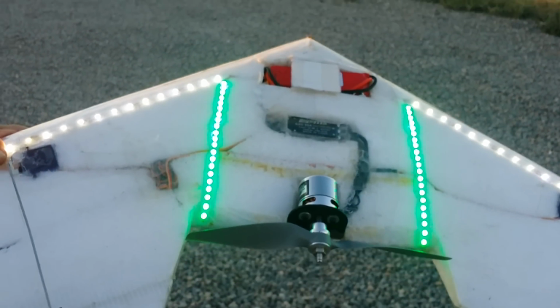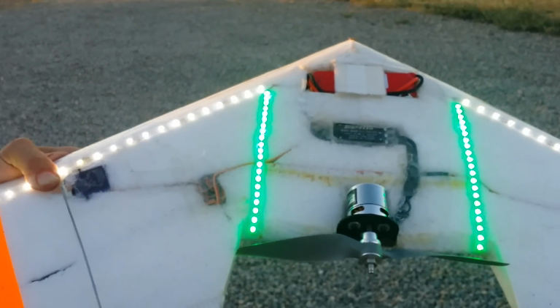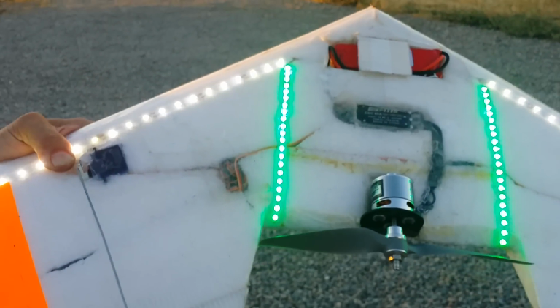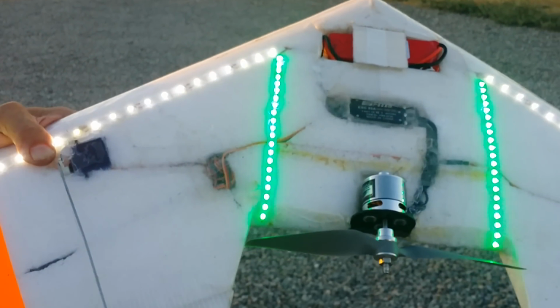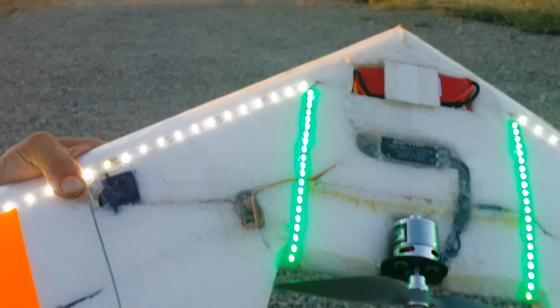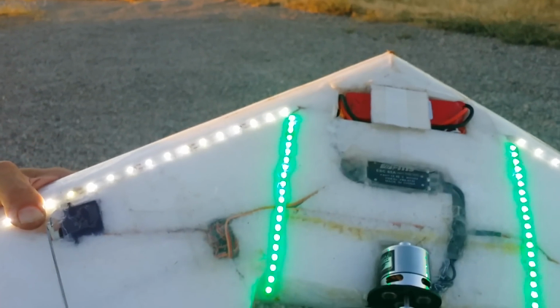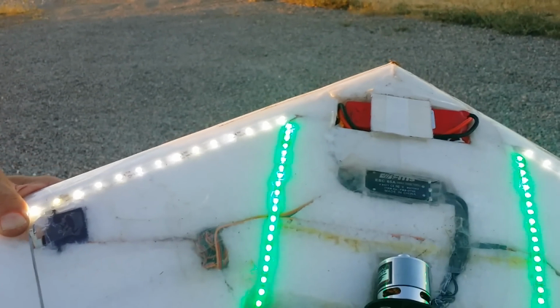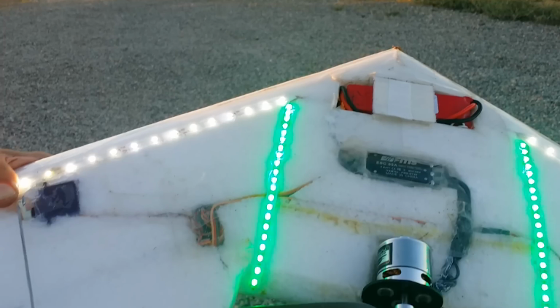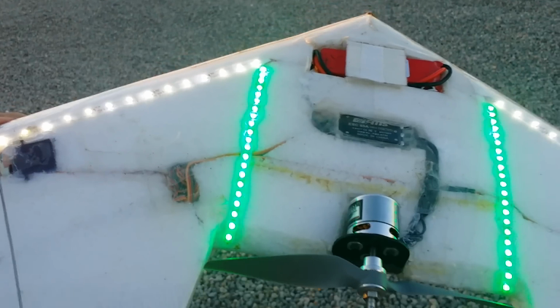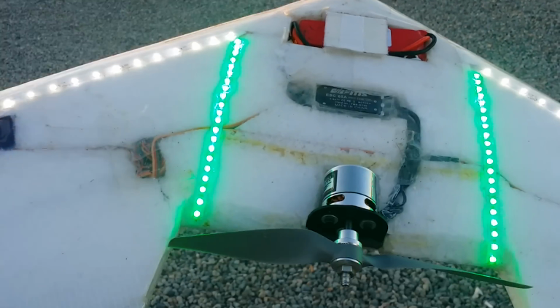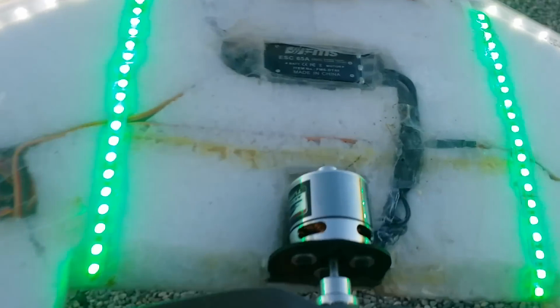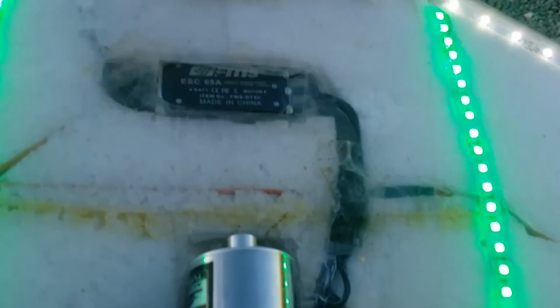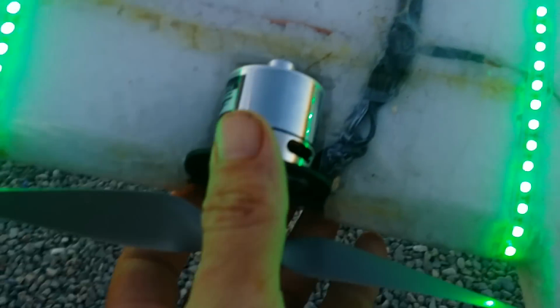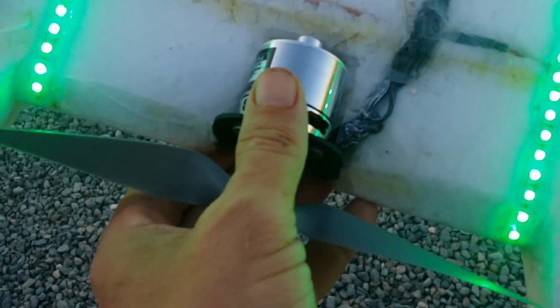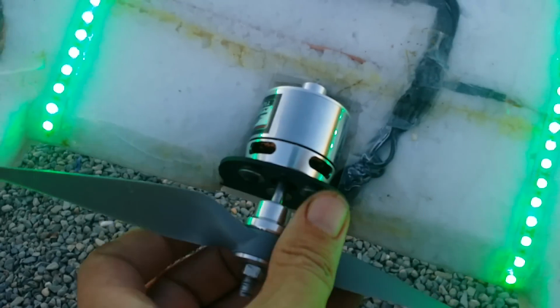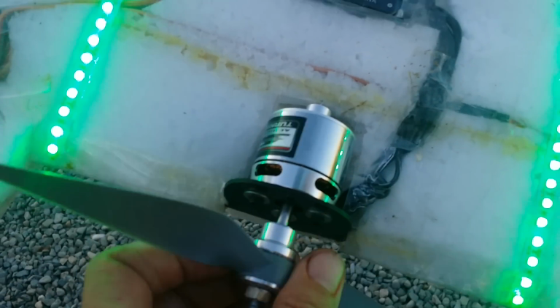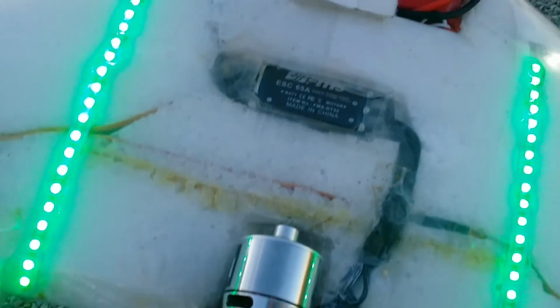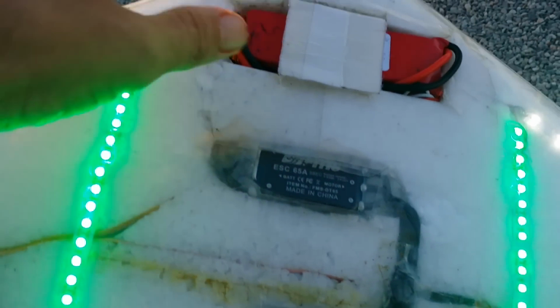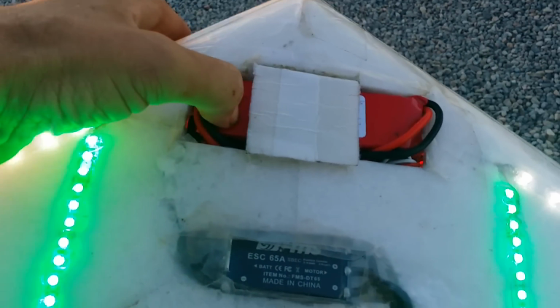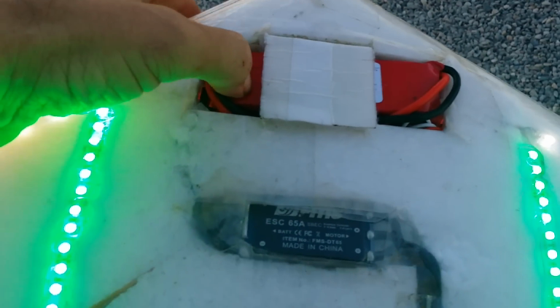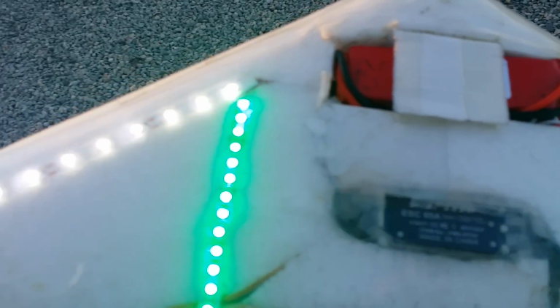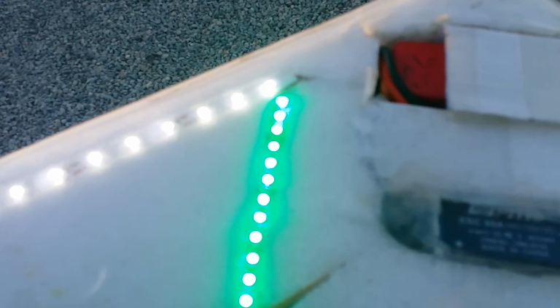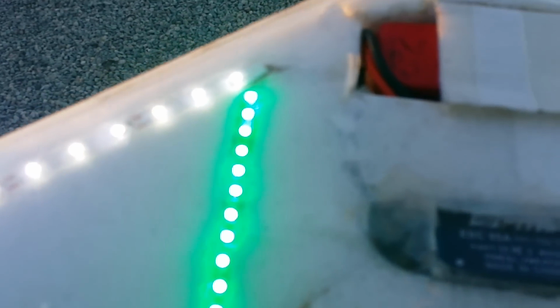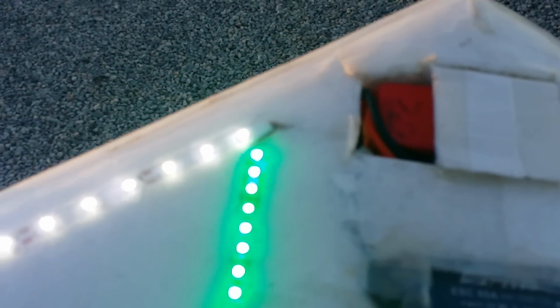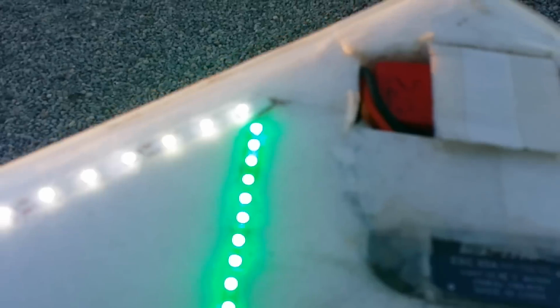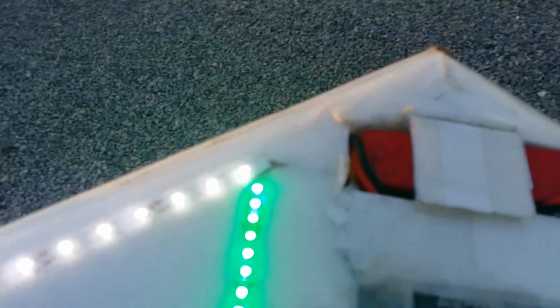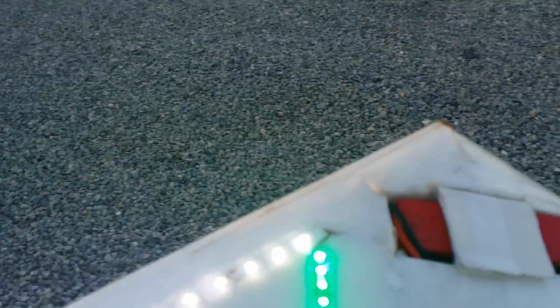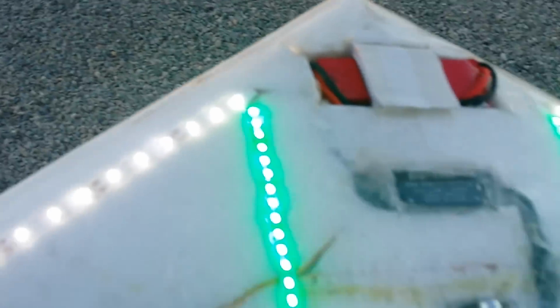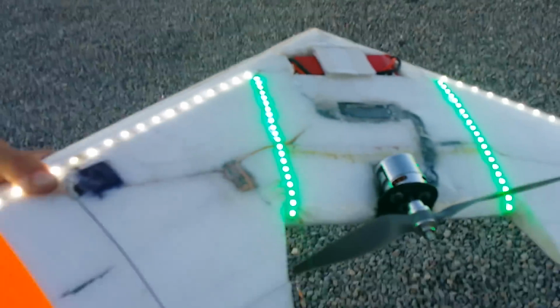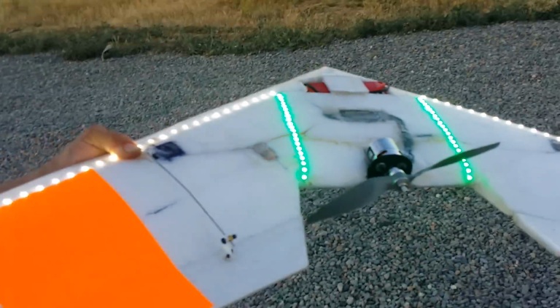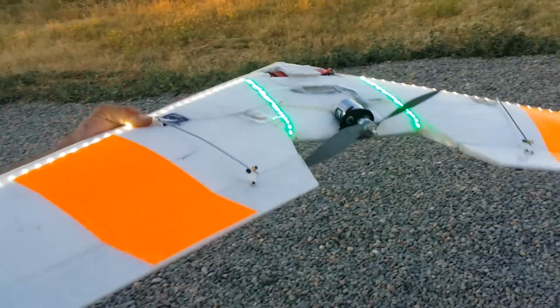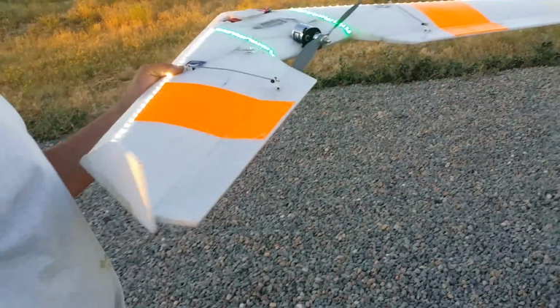This is a four cell setup with the SK 335 42 motor. 4S 1800 battery — keeping it a little light. 65 amp ESC.